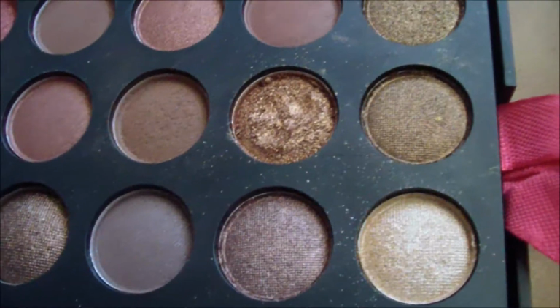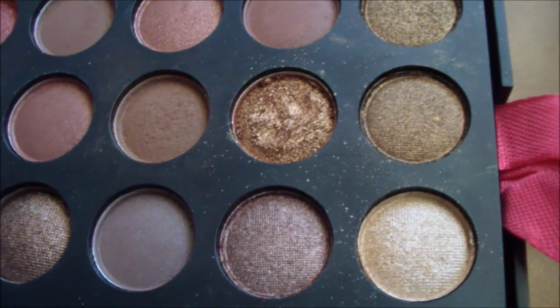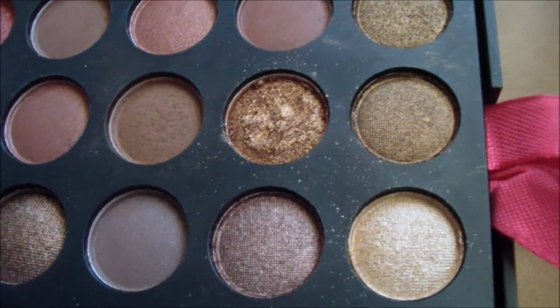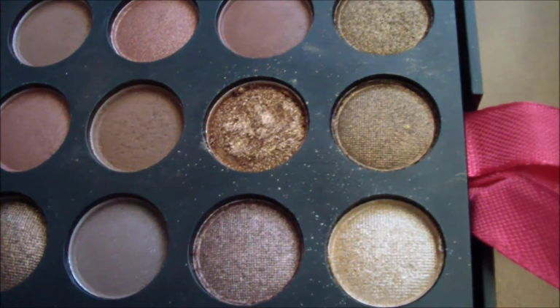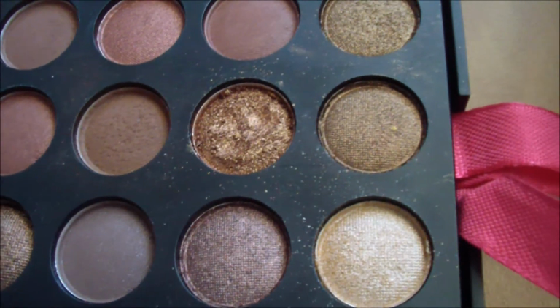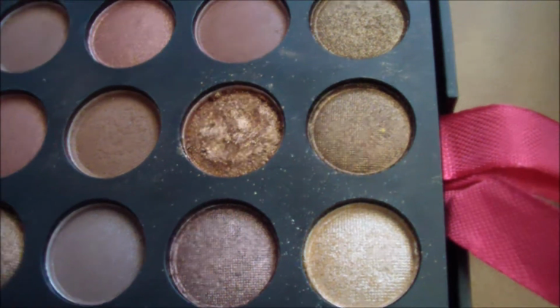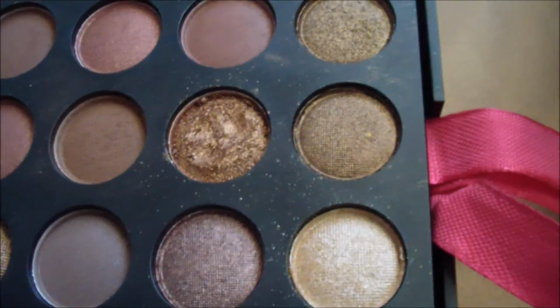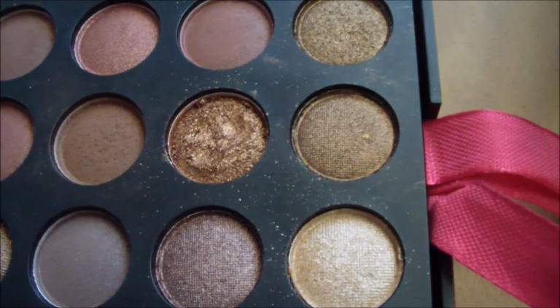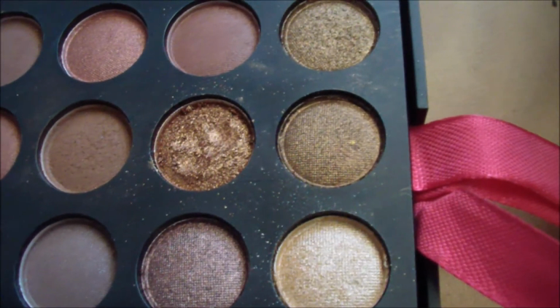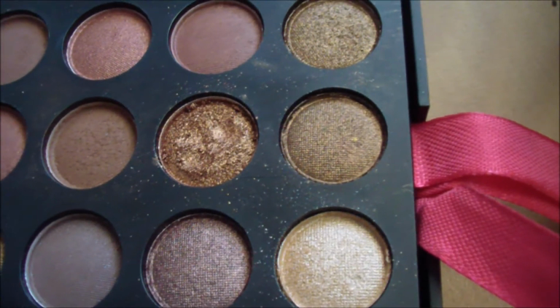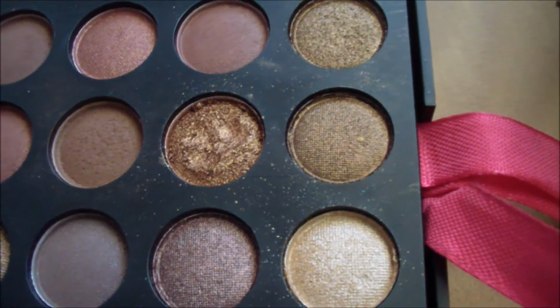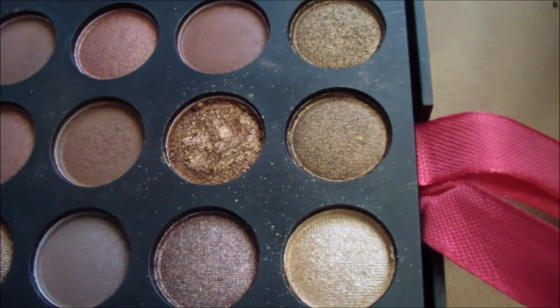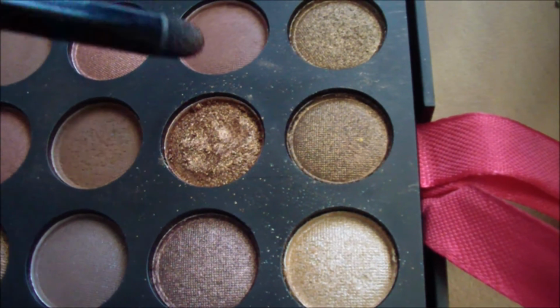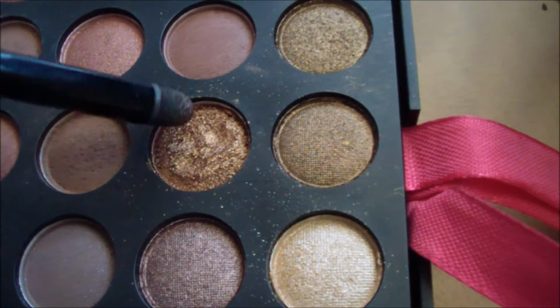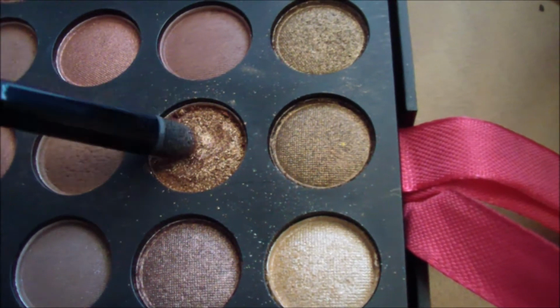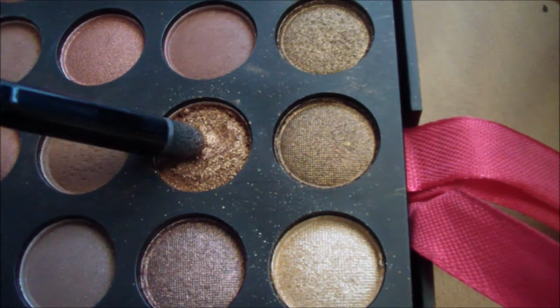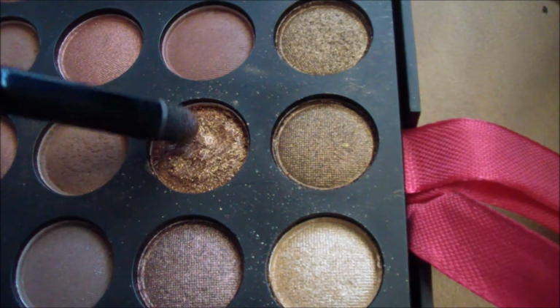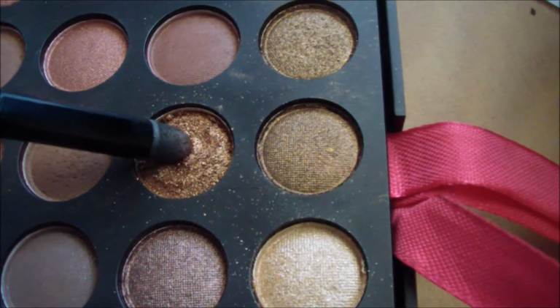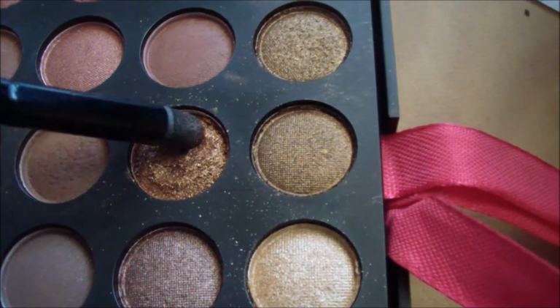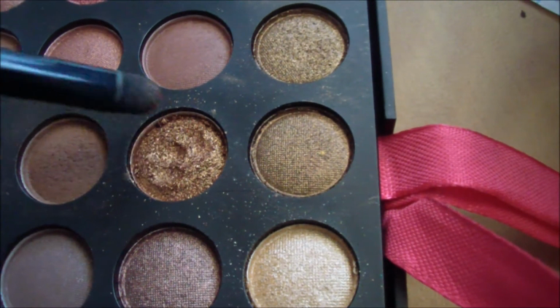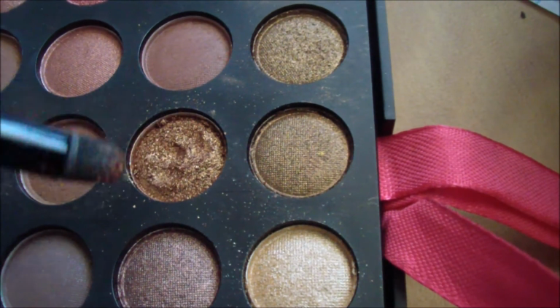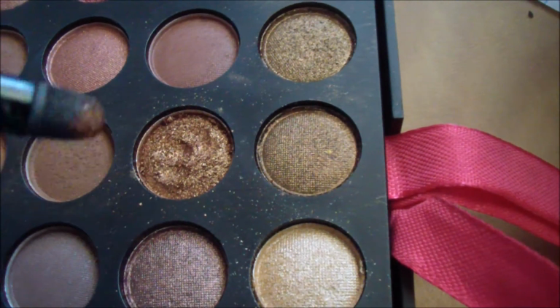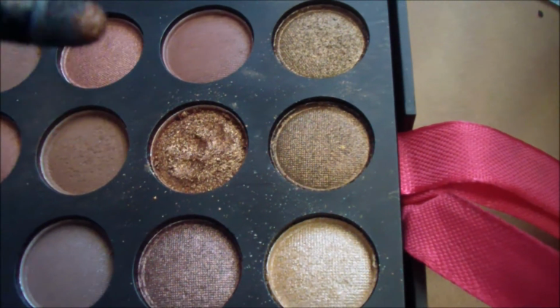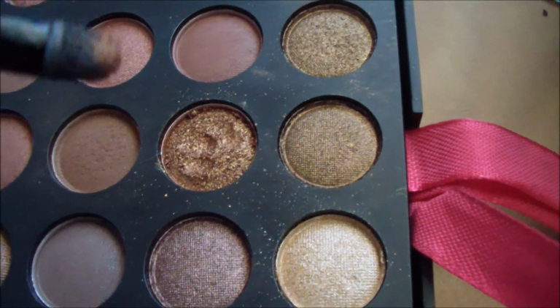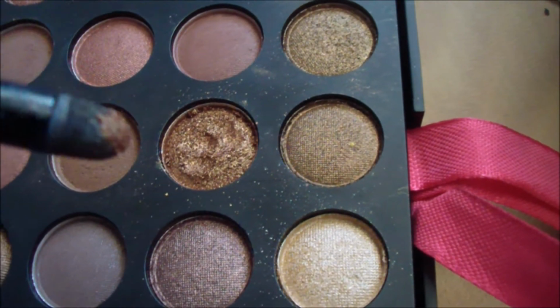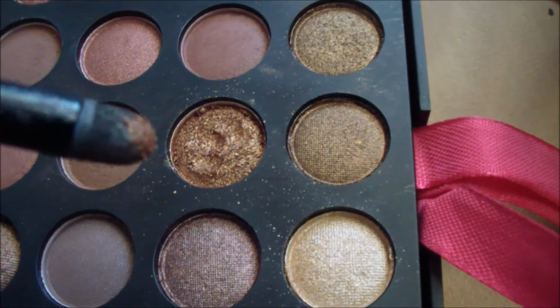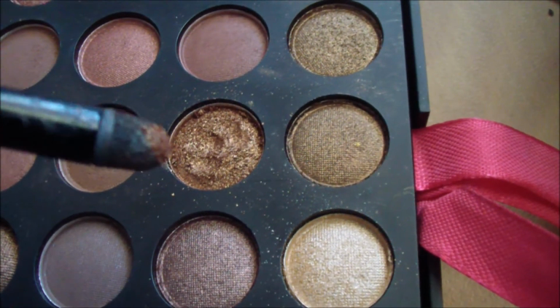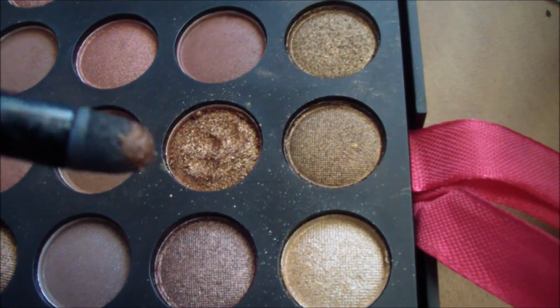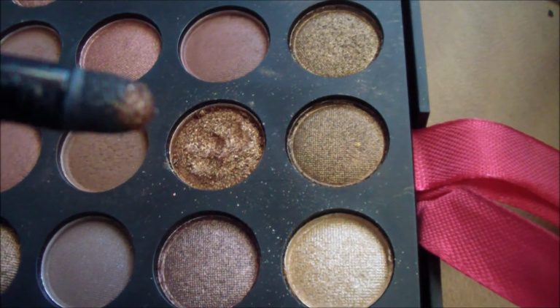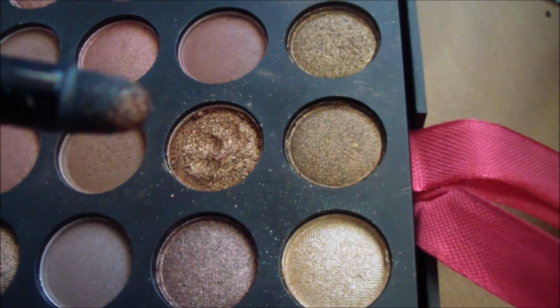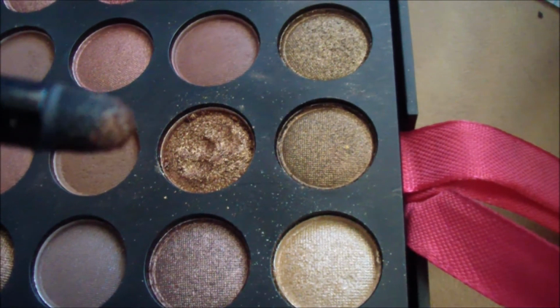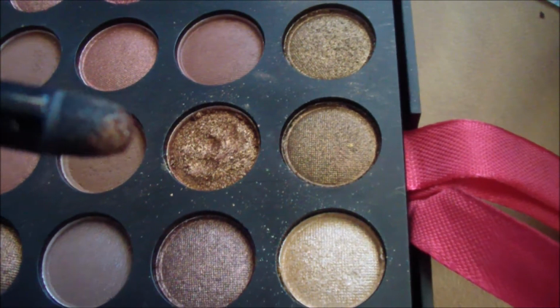Back into my 252 Coastal Scents palette, I'm going to take this gold color and place this all in the inner corner area.